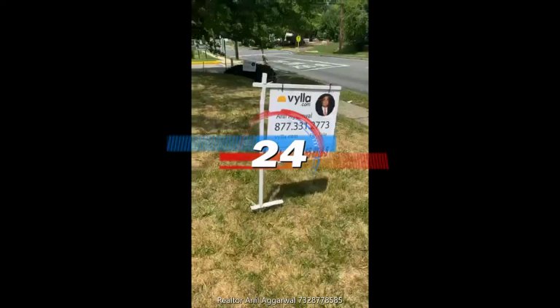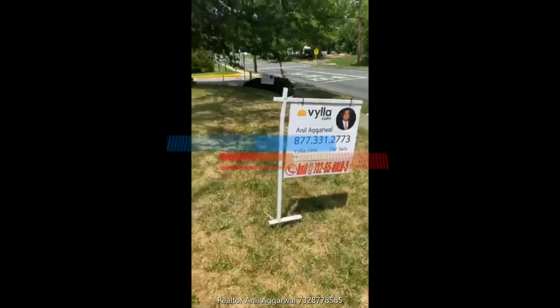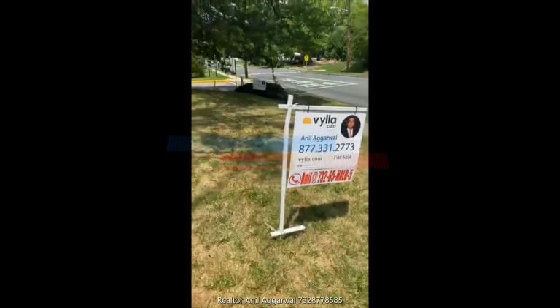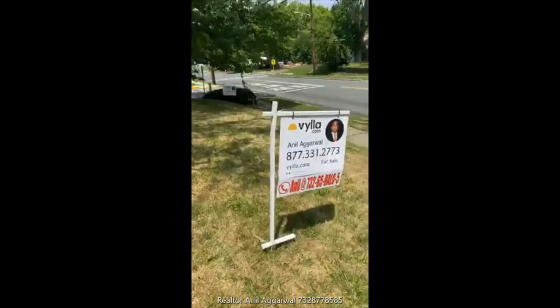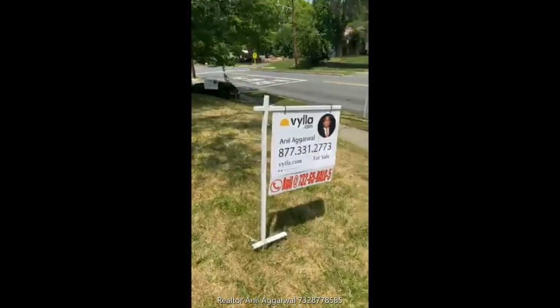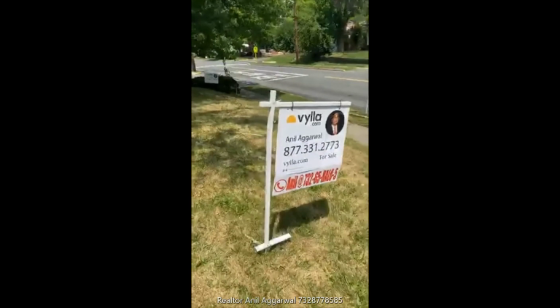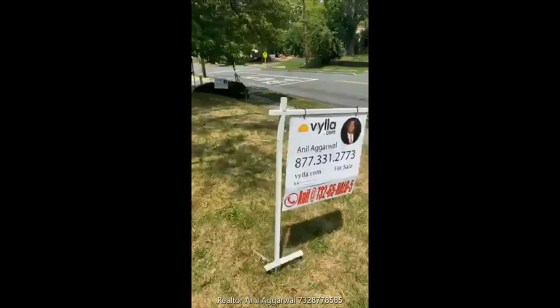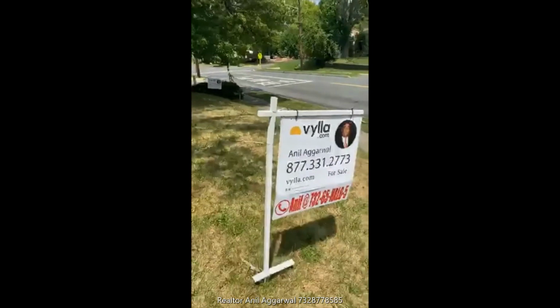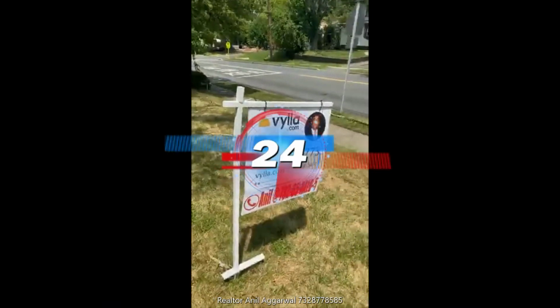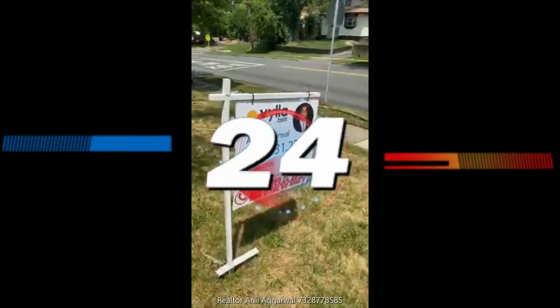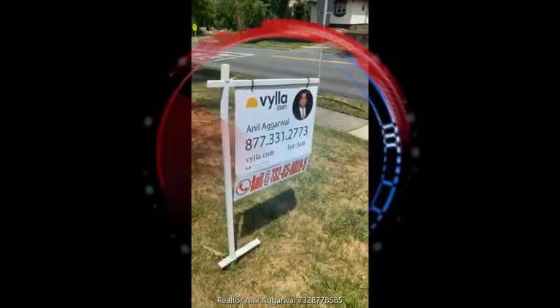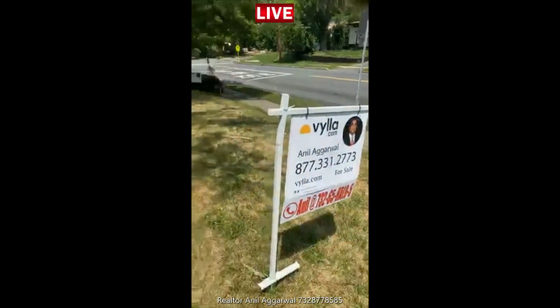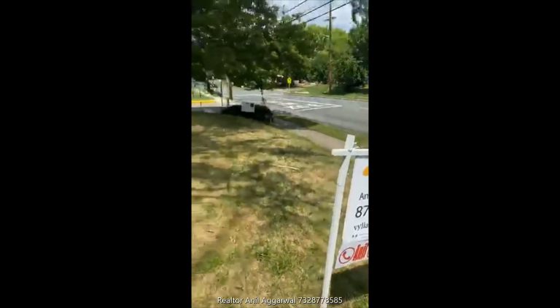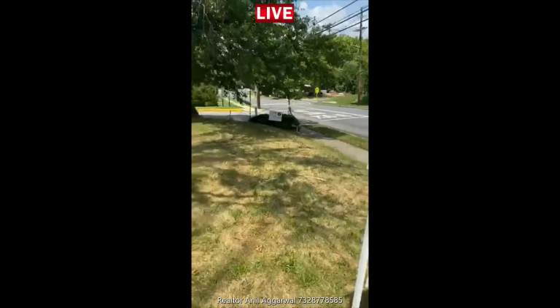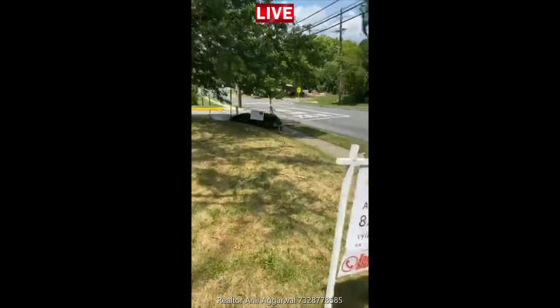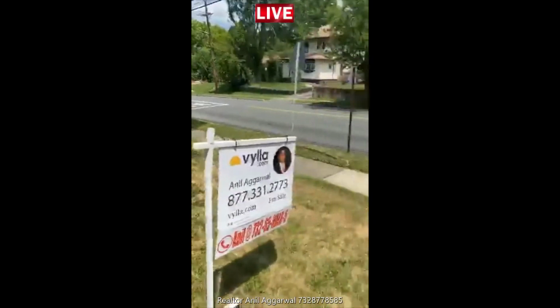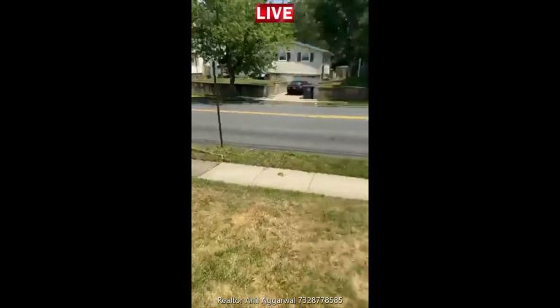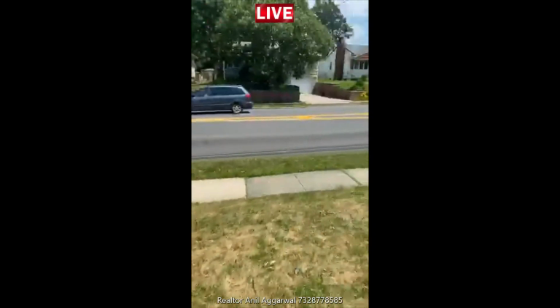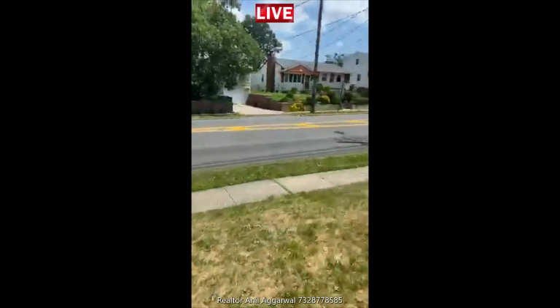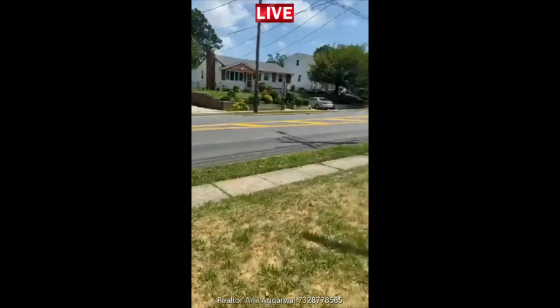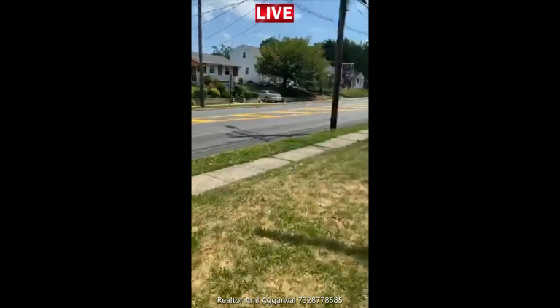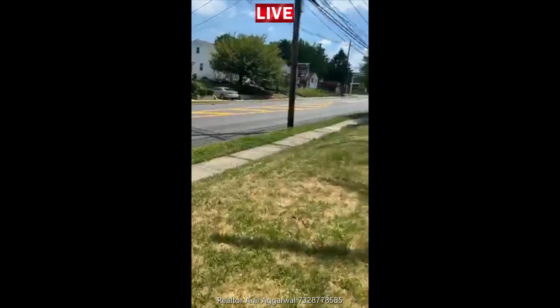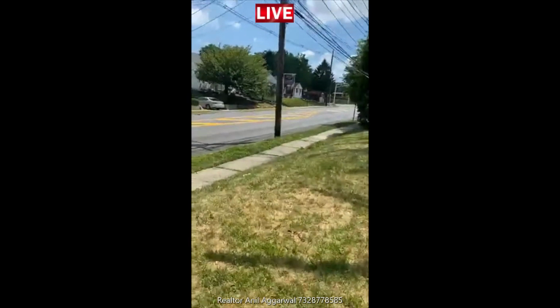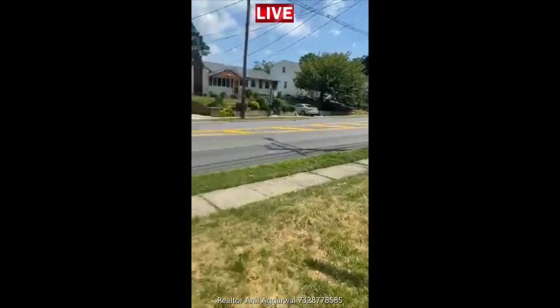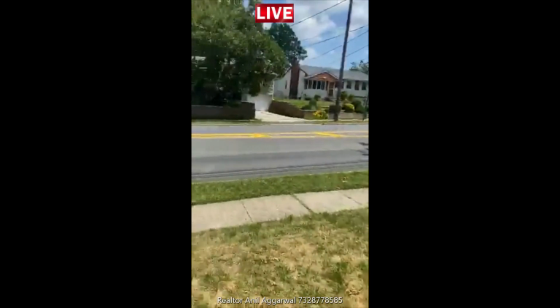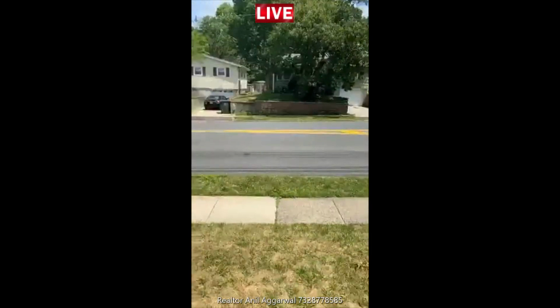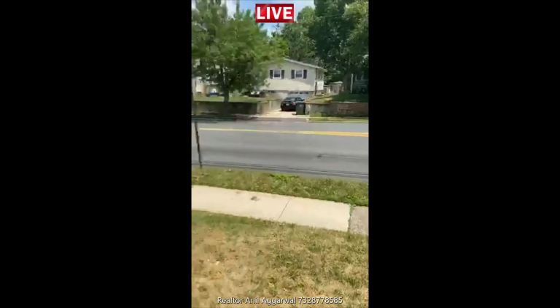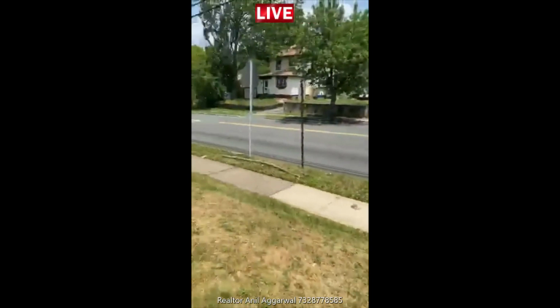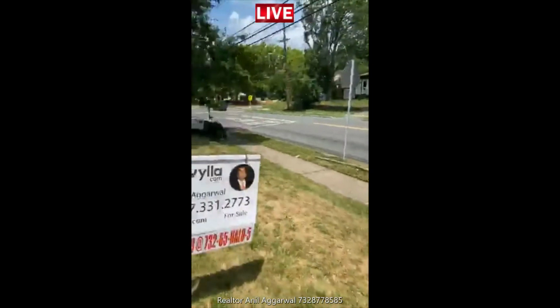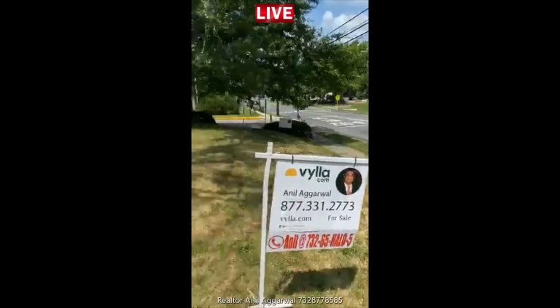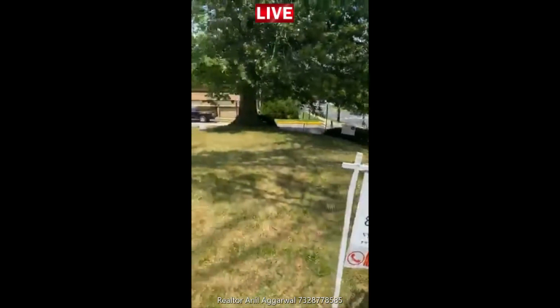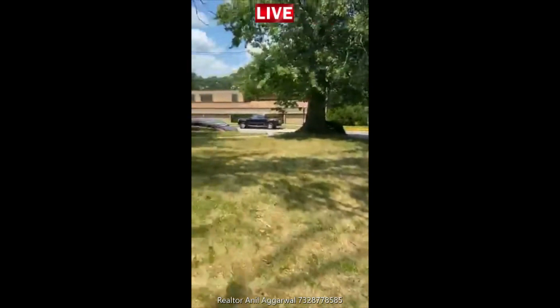Hi, good morning. This is Anil. This is my board. This is a property in Iselin, close to Metro Park train station. I am doing an open house.